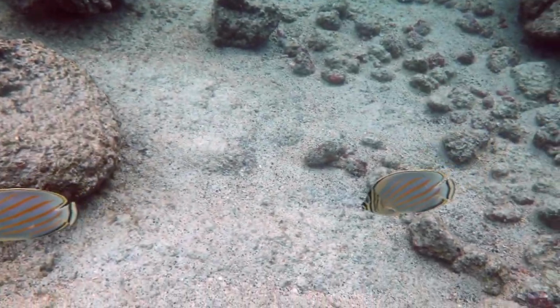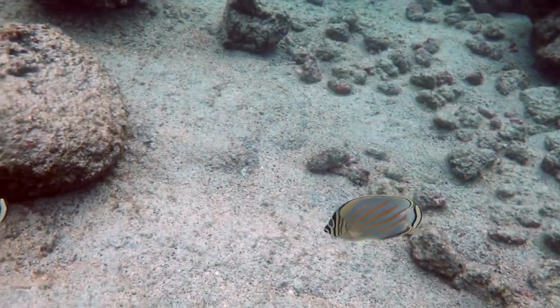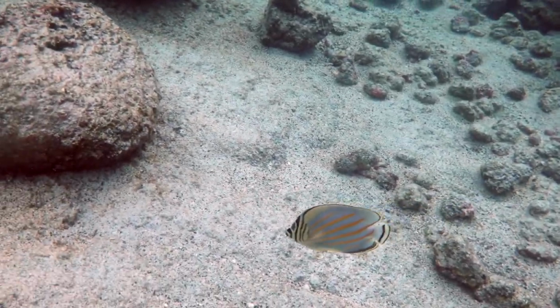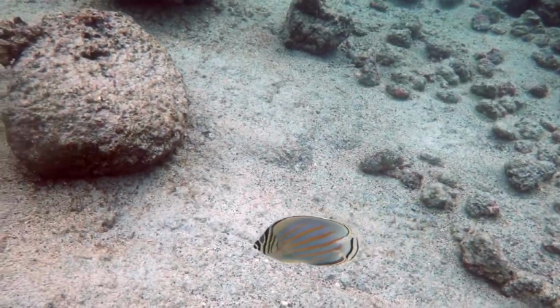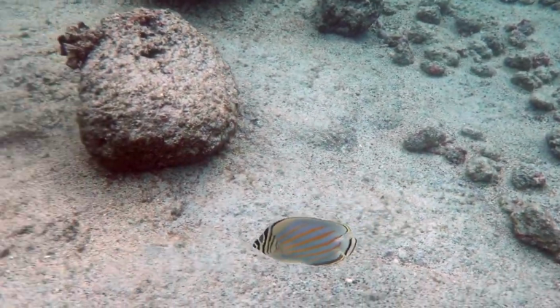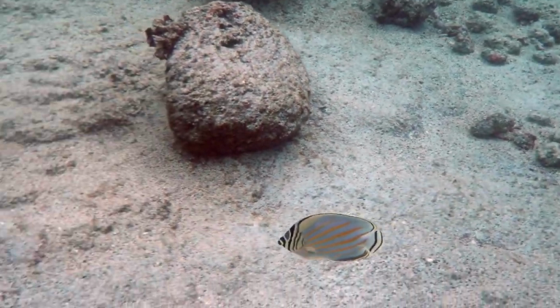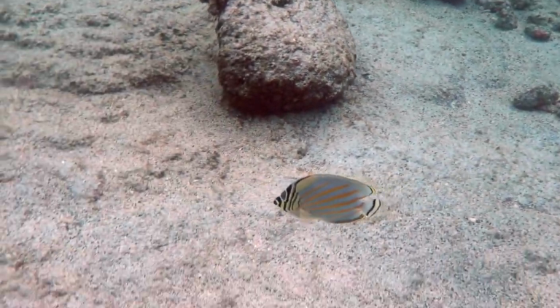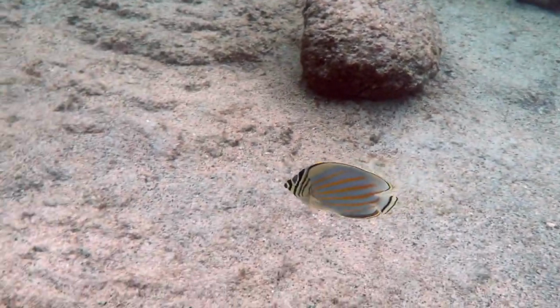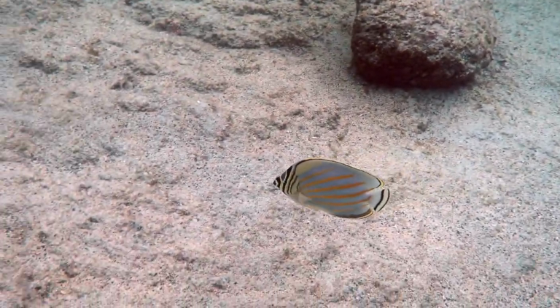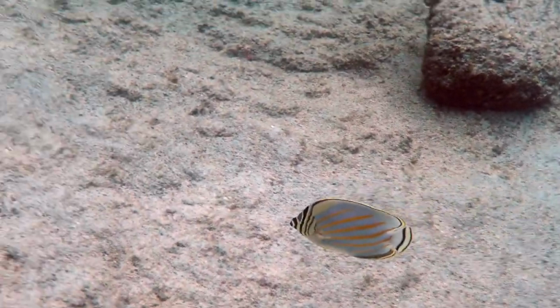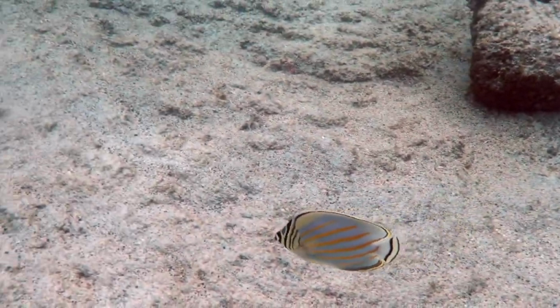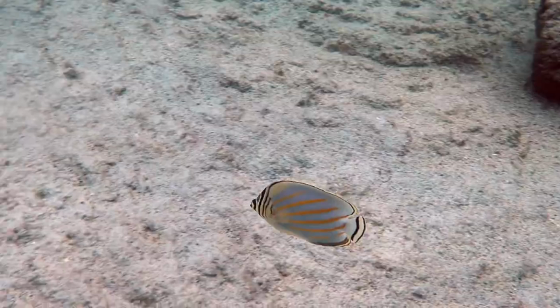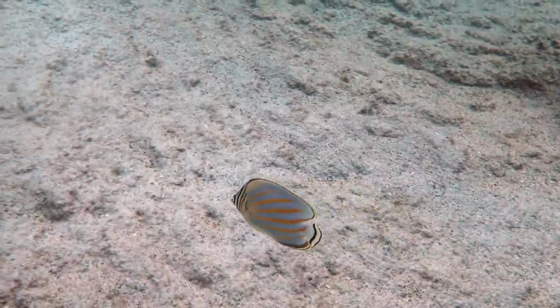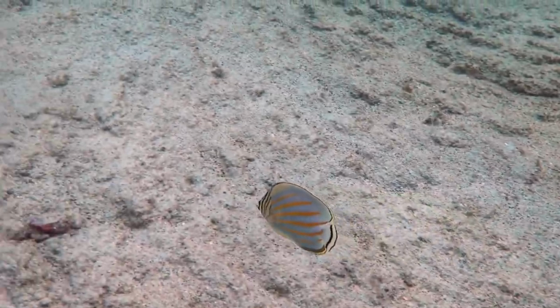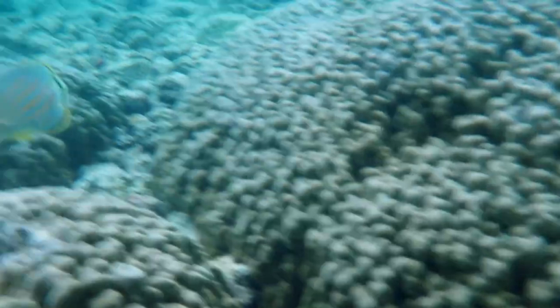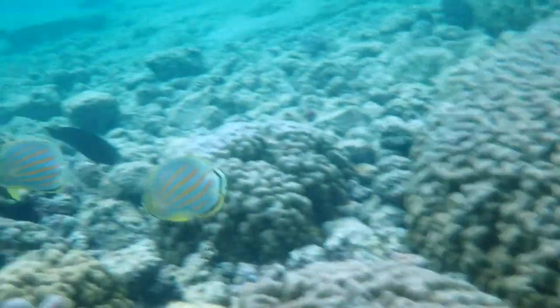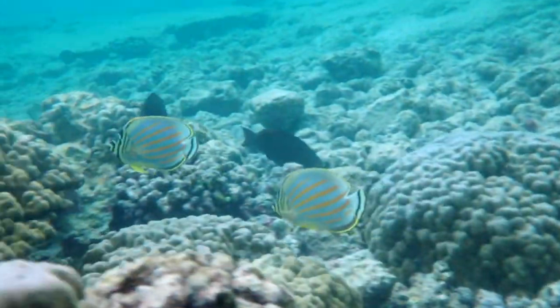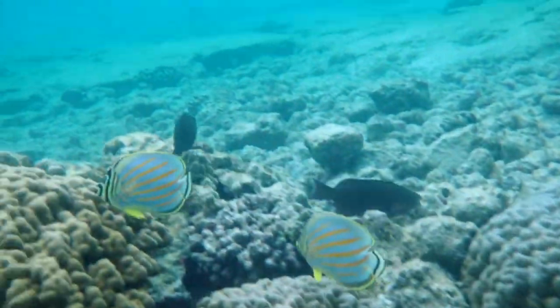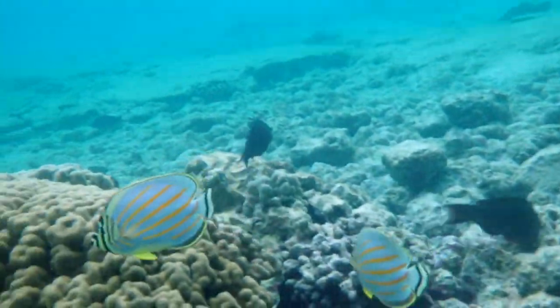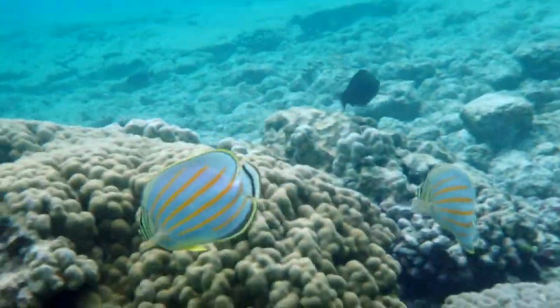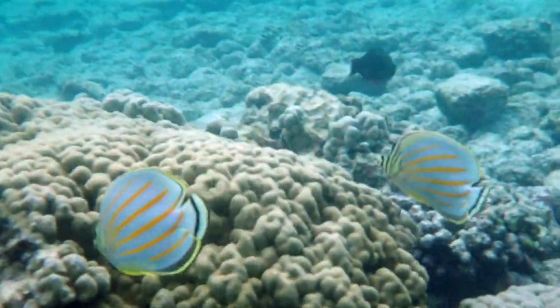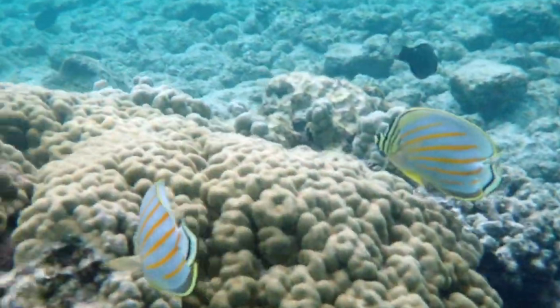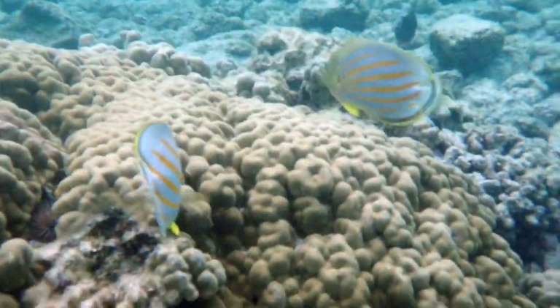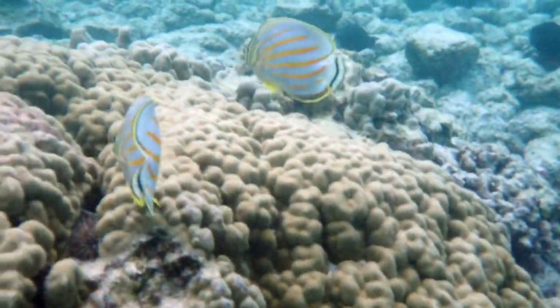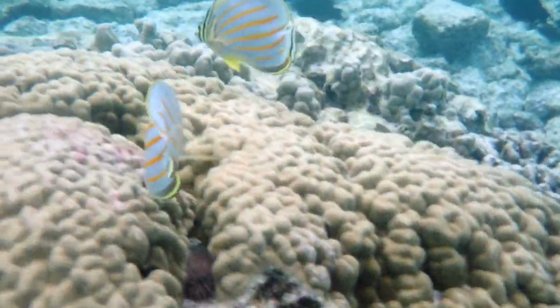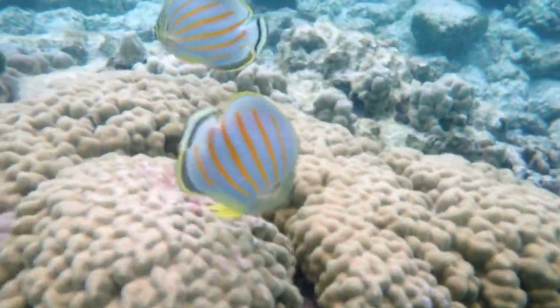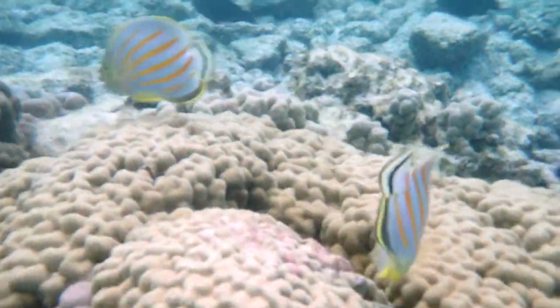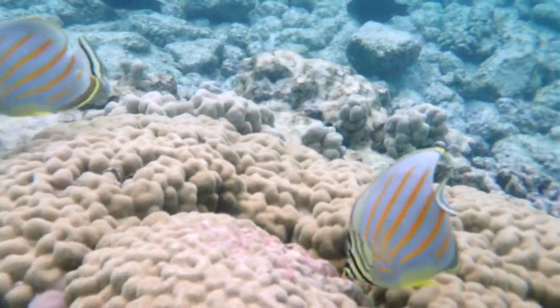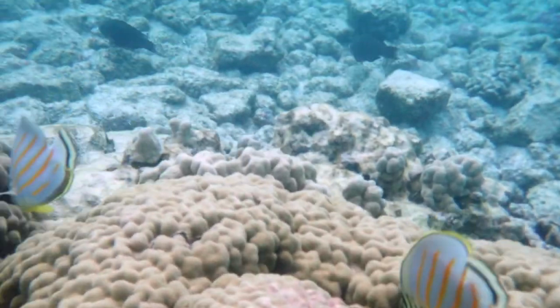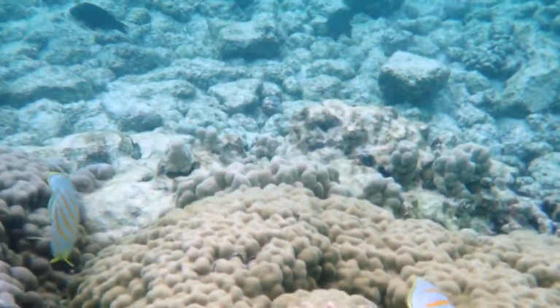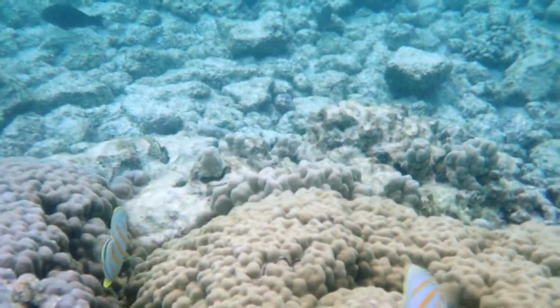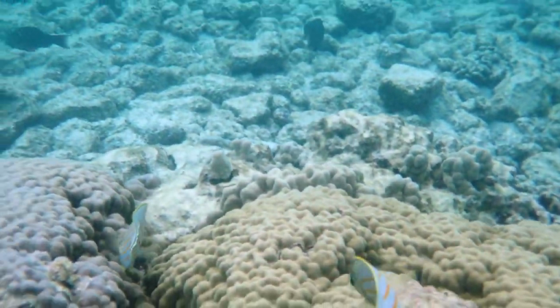There's a pair of ornate butterfly fish. Today at Kahaluu there were many, many ornate butterfly fish. They almost always occur in pairs.